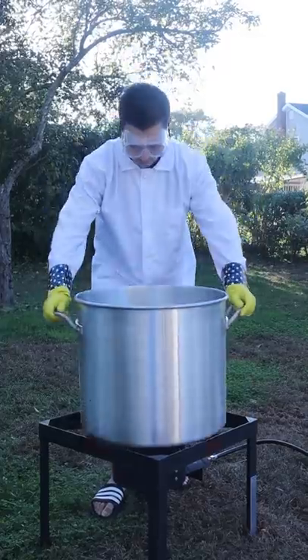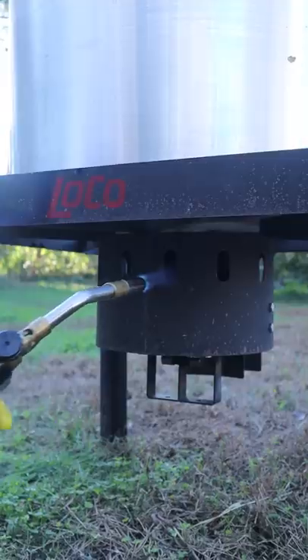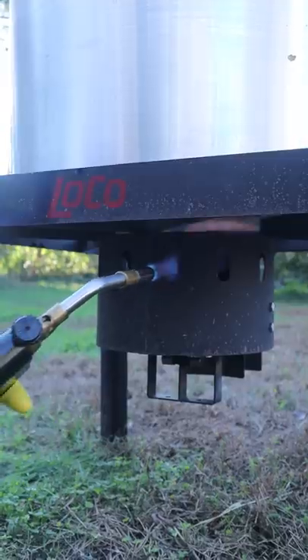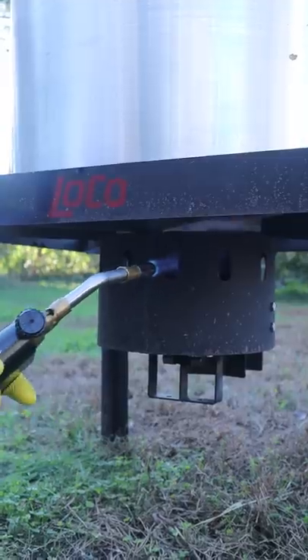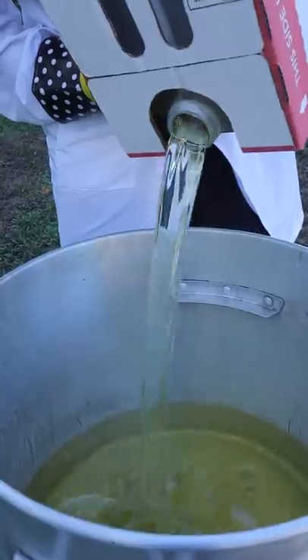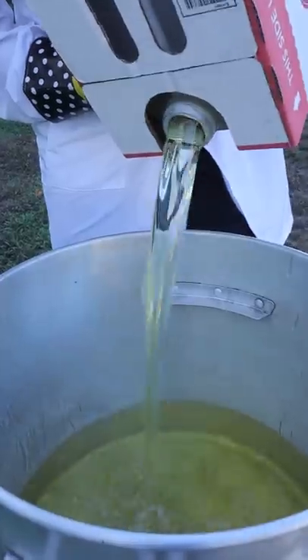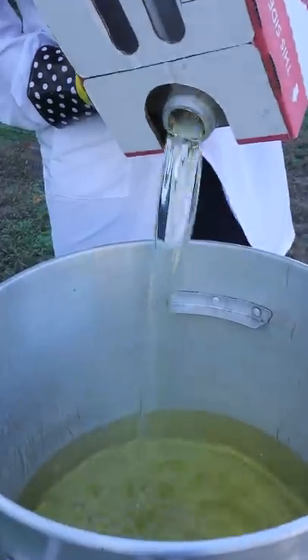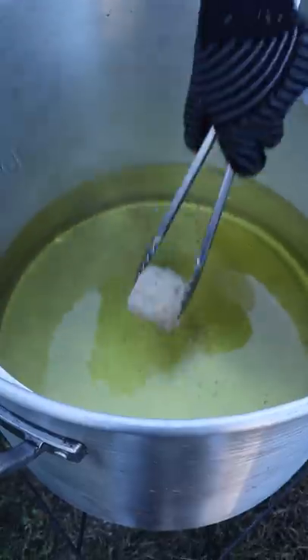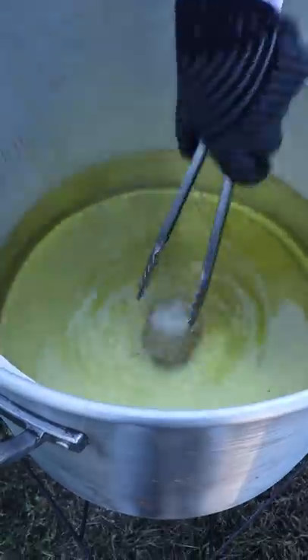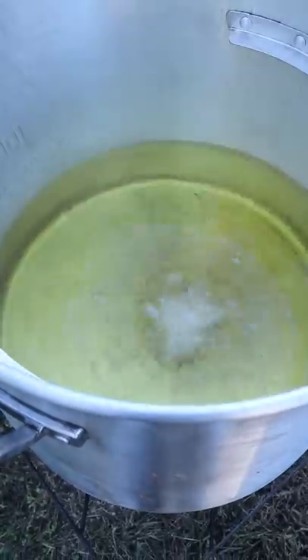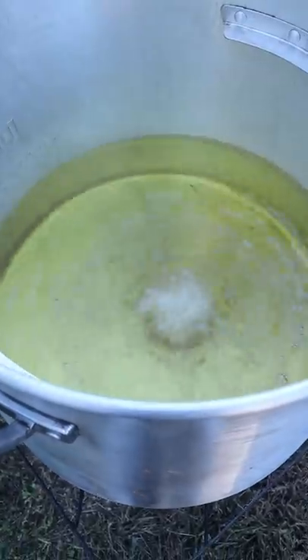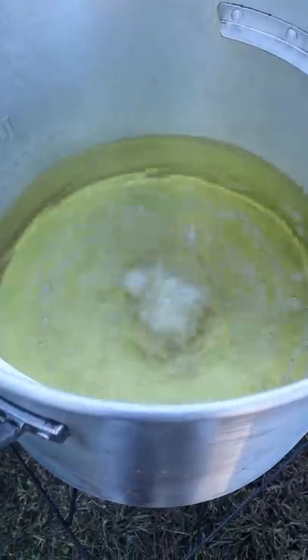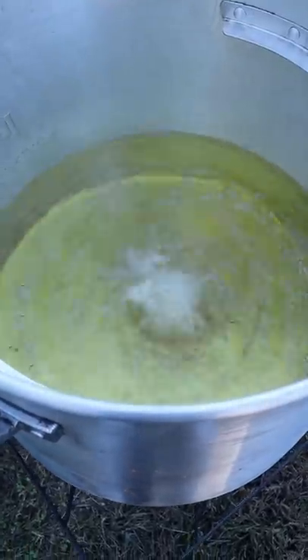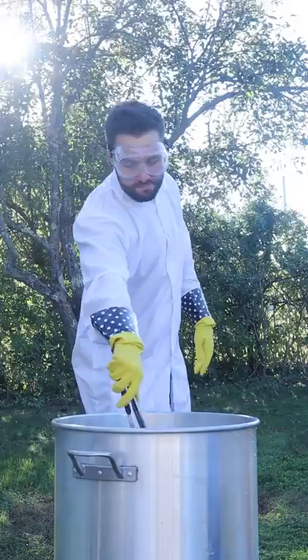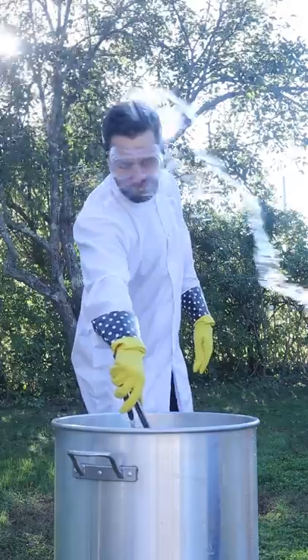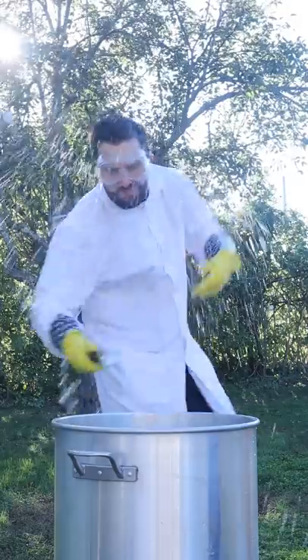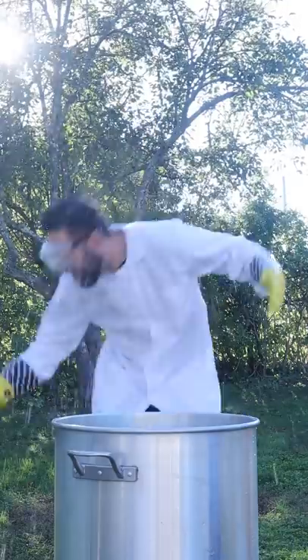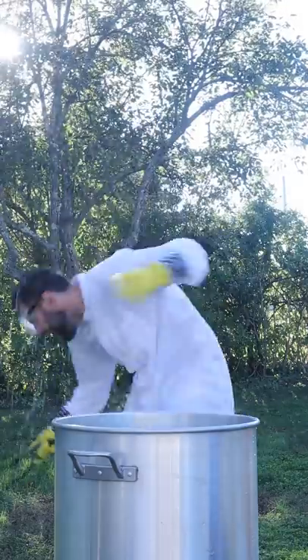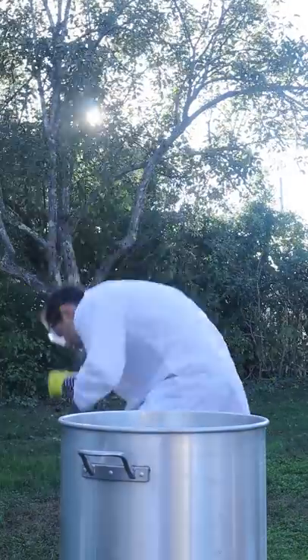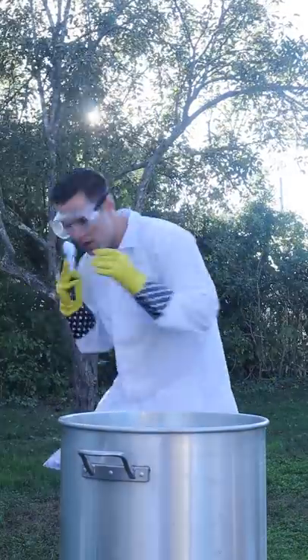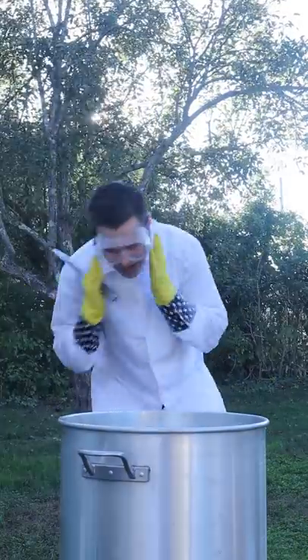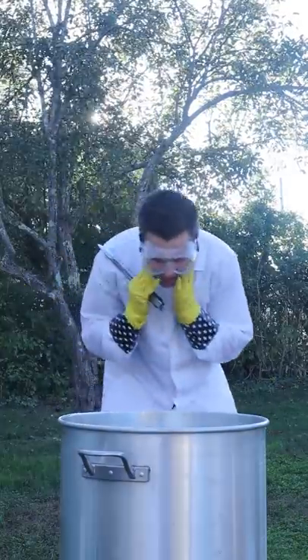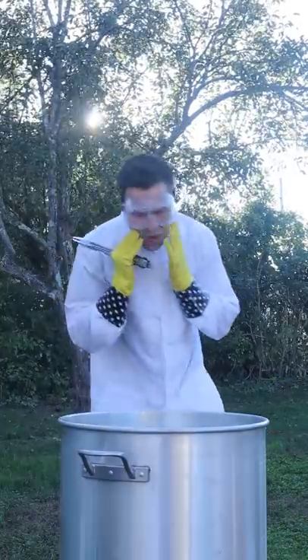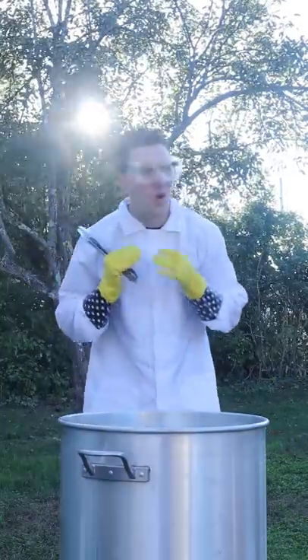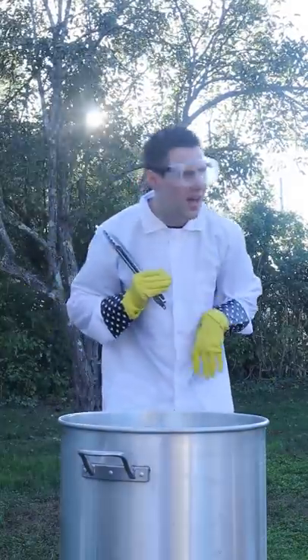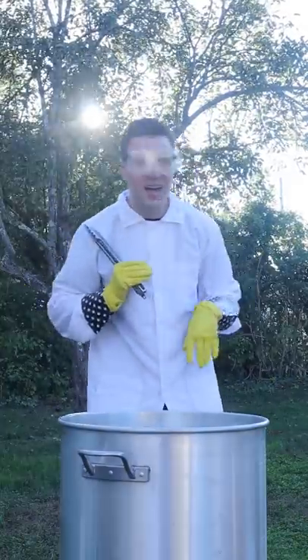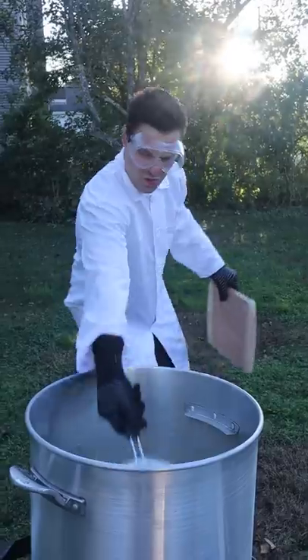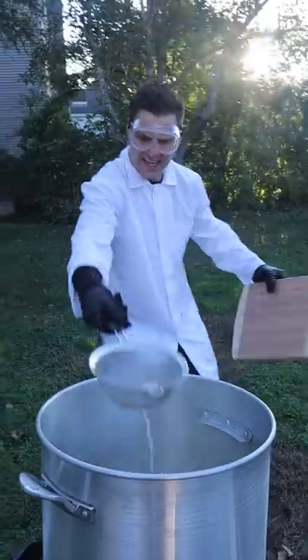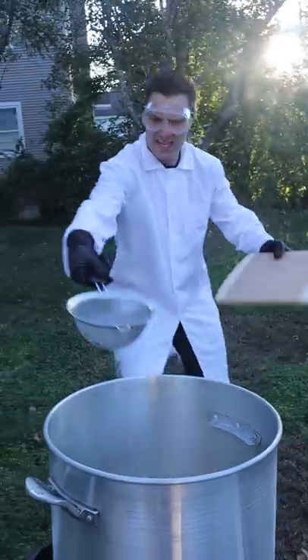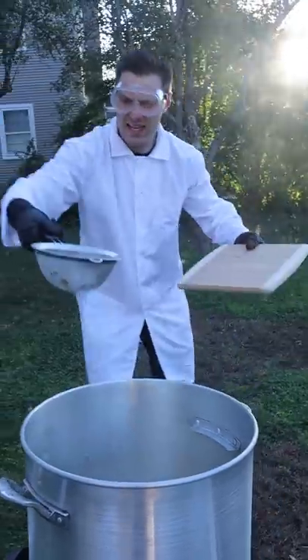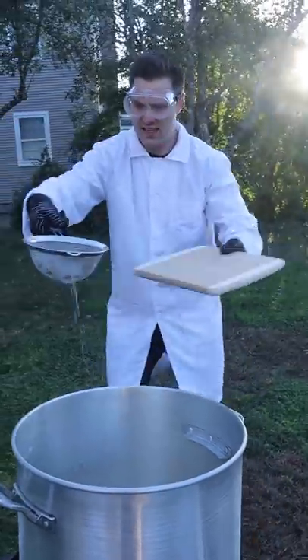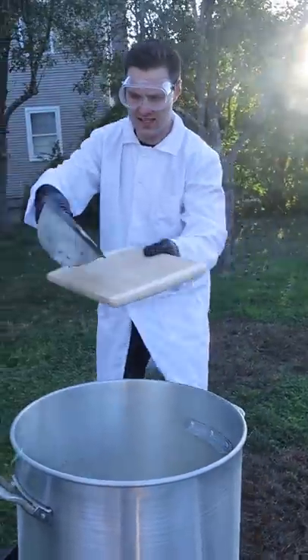Heat your oil until 350 and fry. Watch out for splattering oil as it can singe off a good beard. Pull once golden brown.